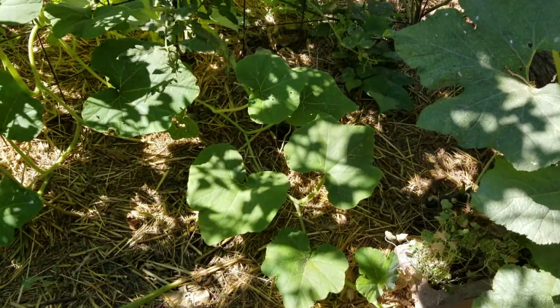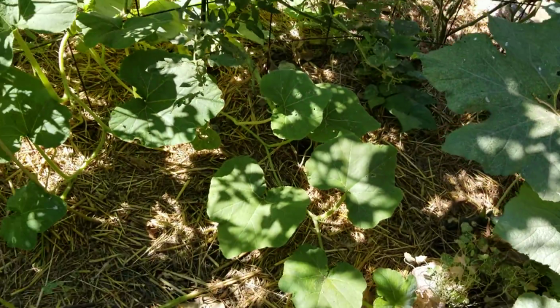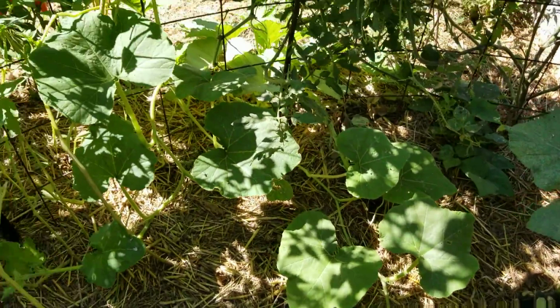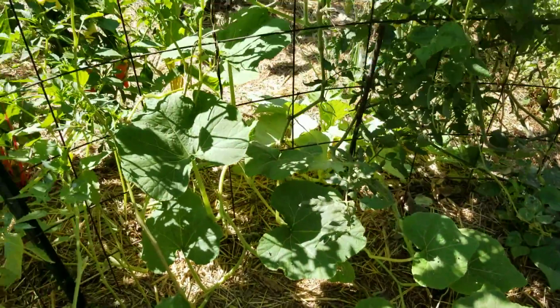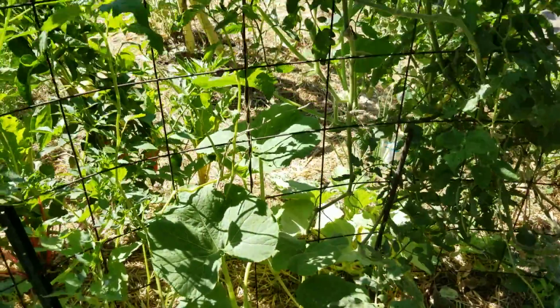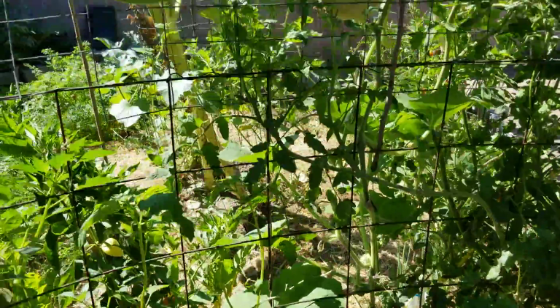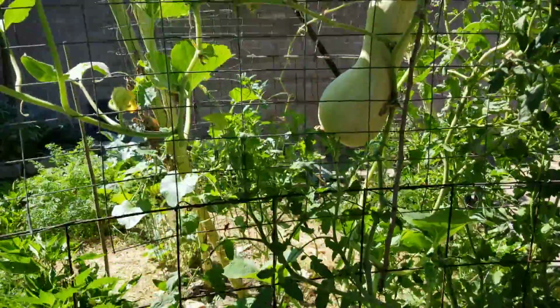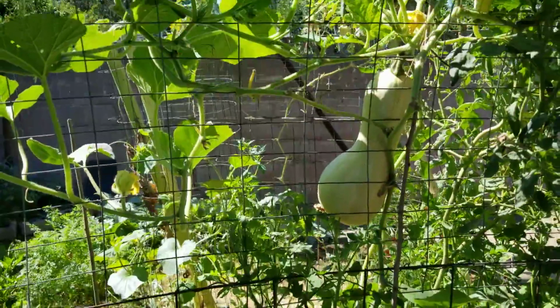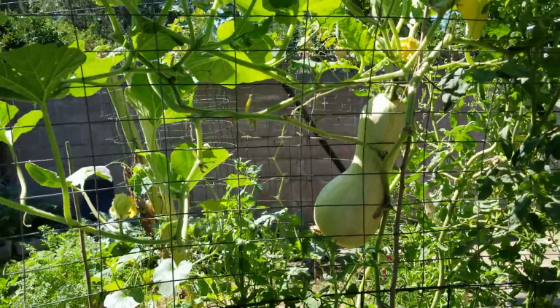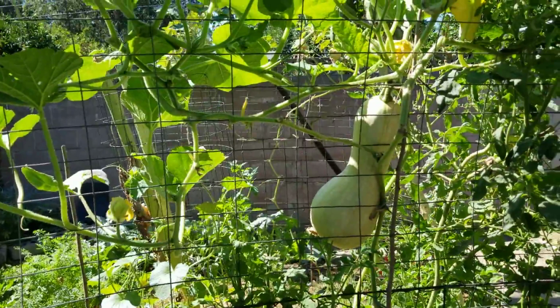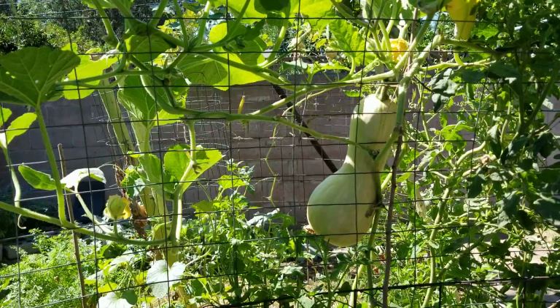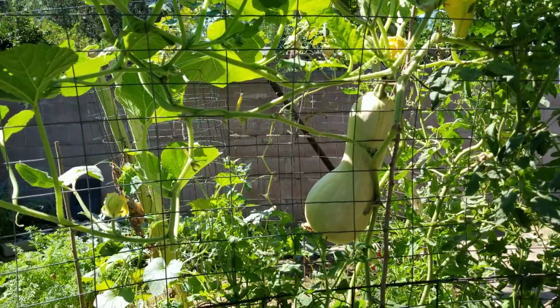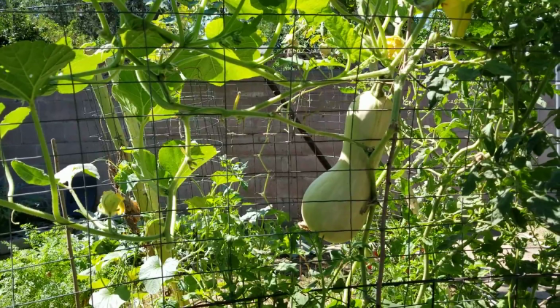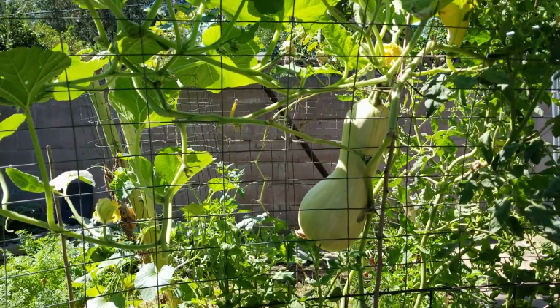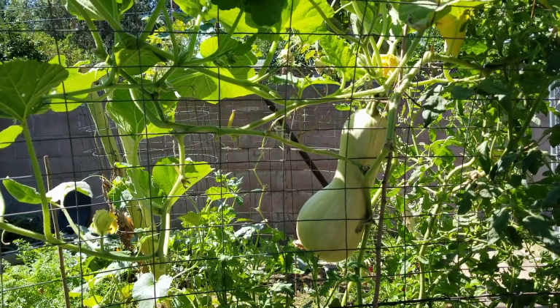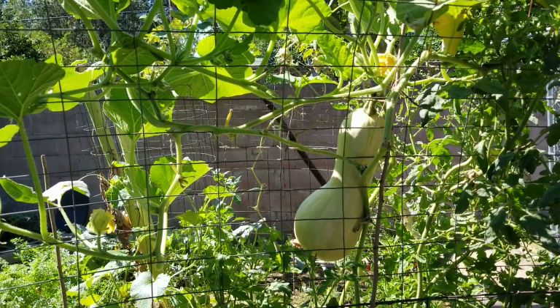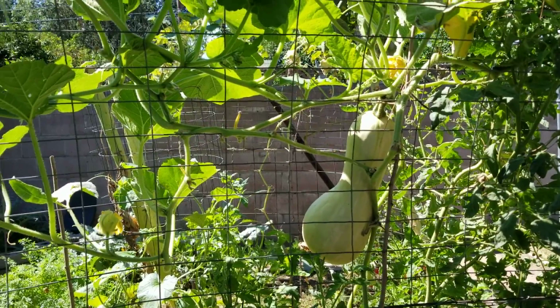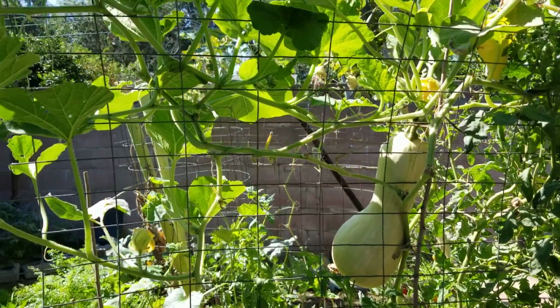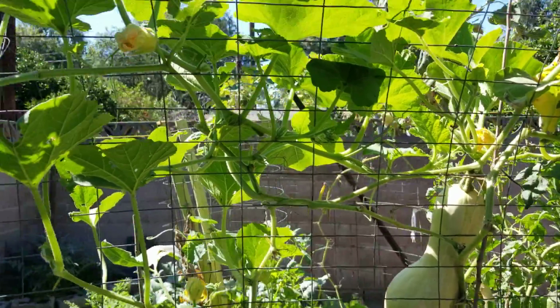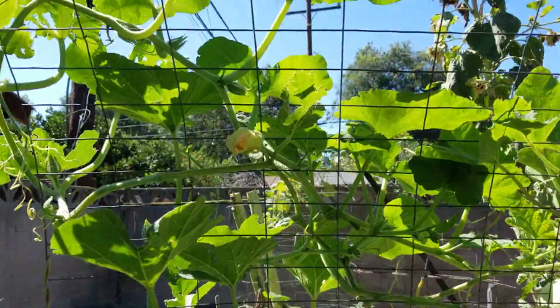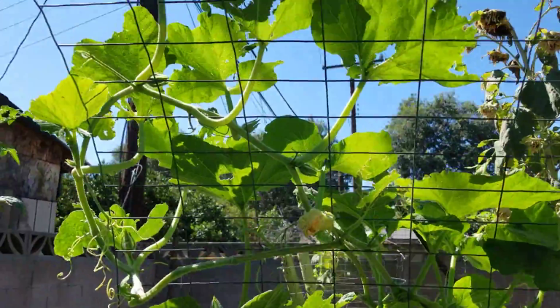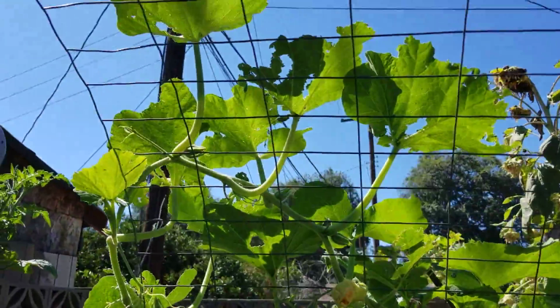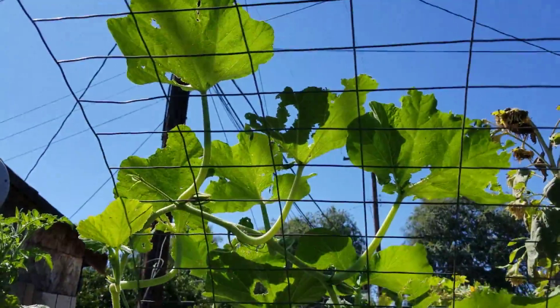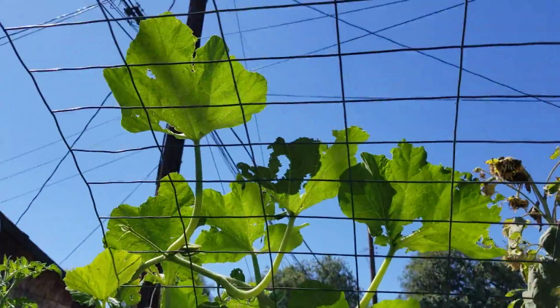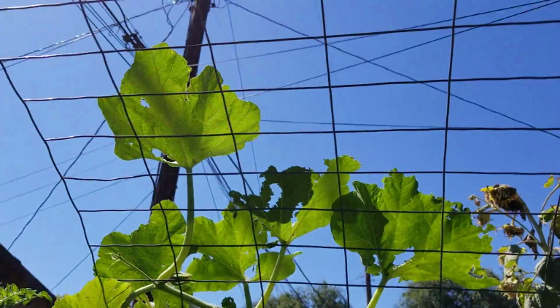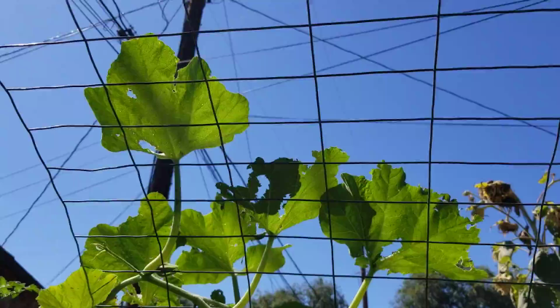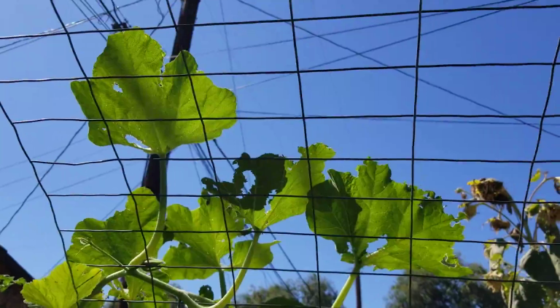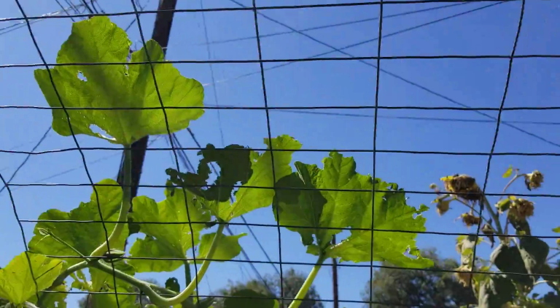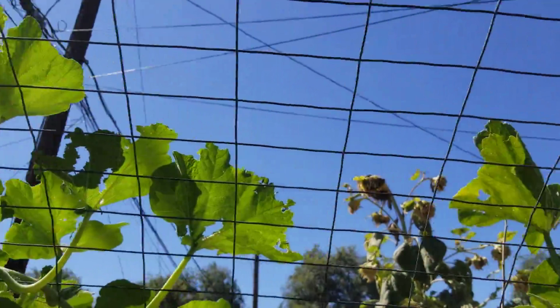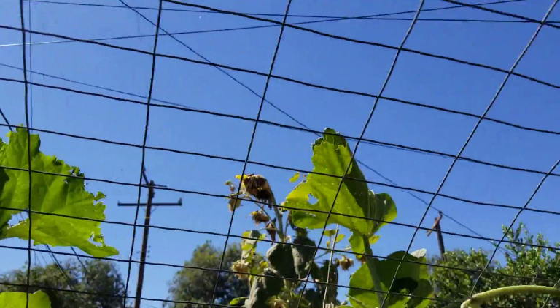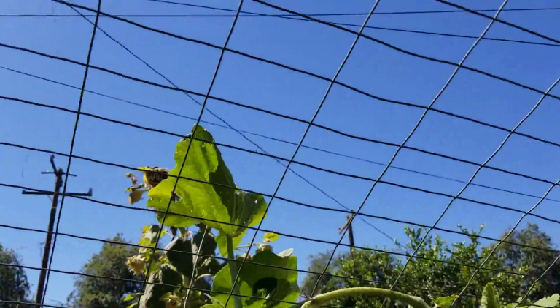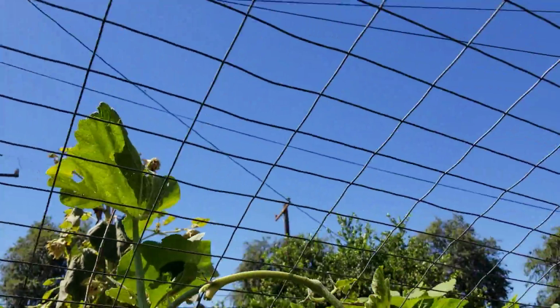This butternut has finally come alive. That is the second fruit from it ripening on the vine. It's putting up with getting pecked quite well.